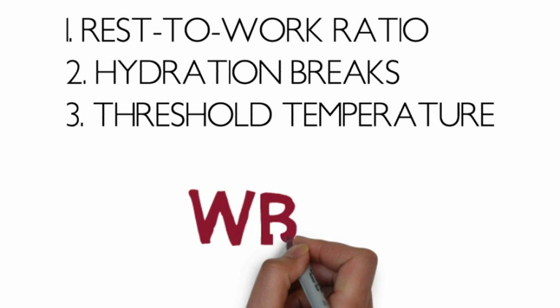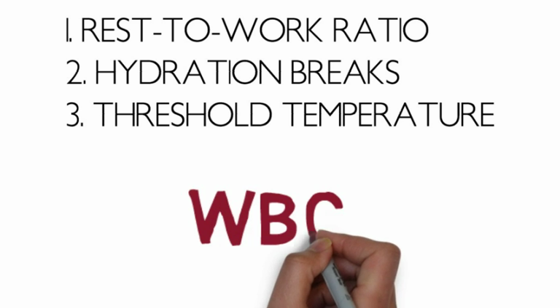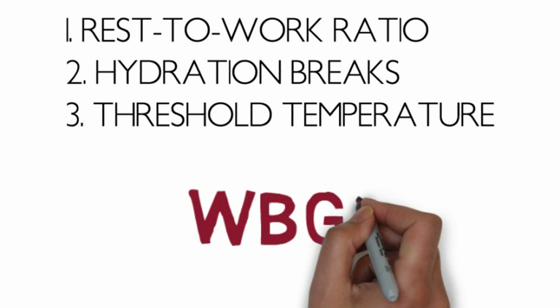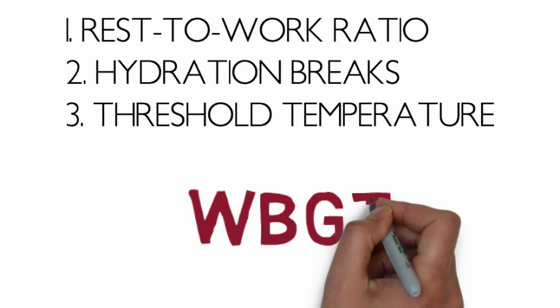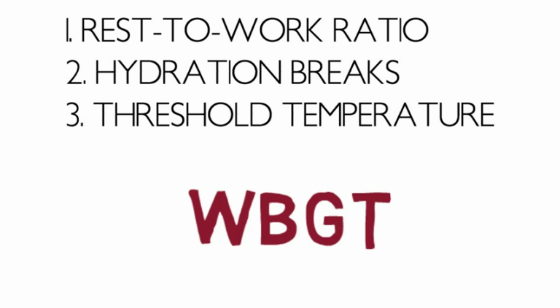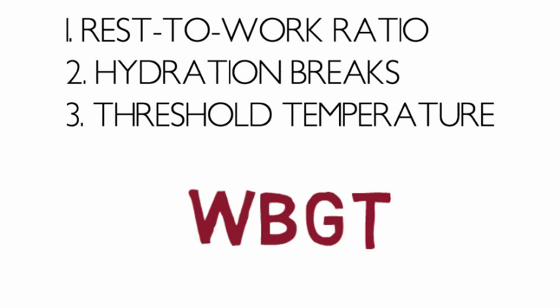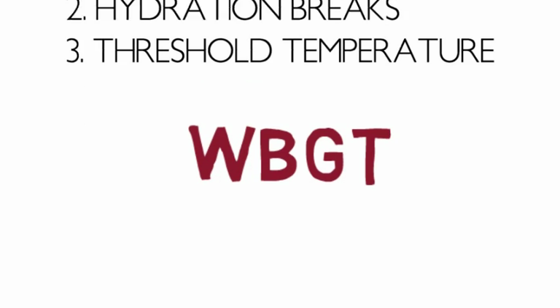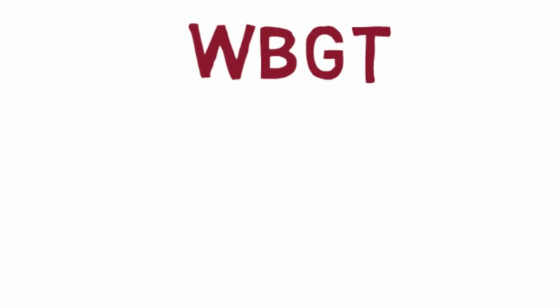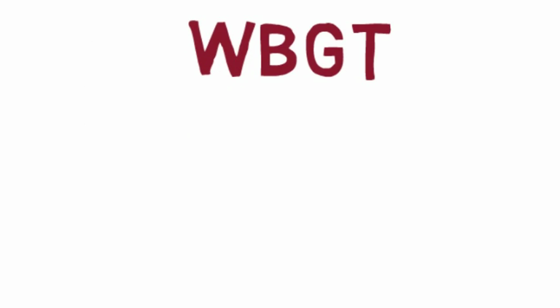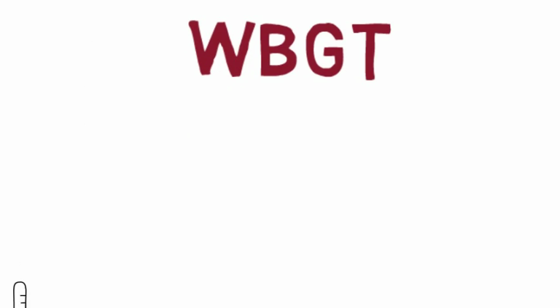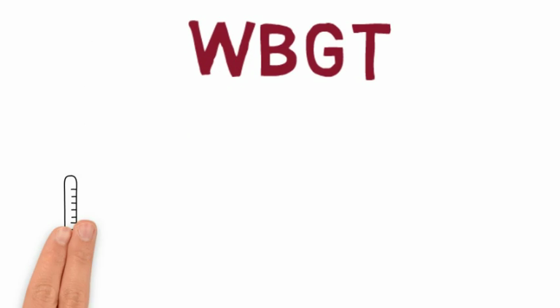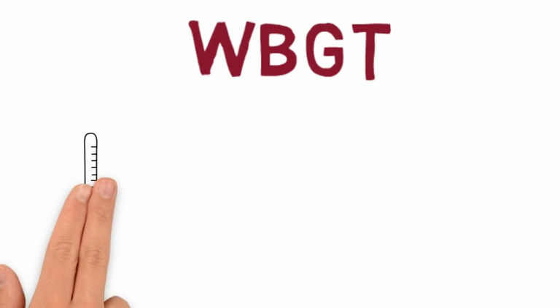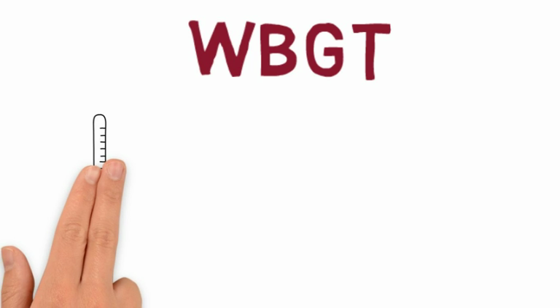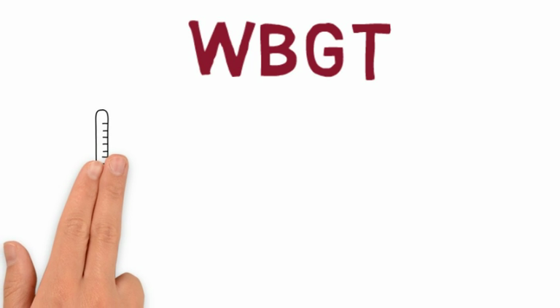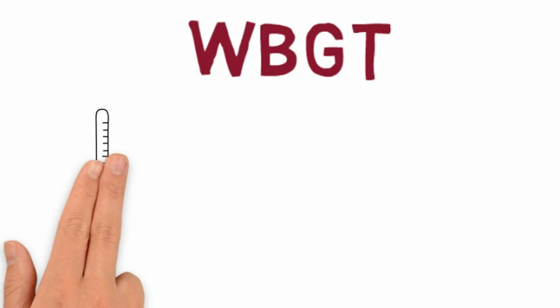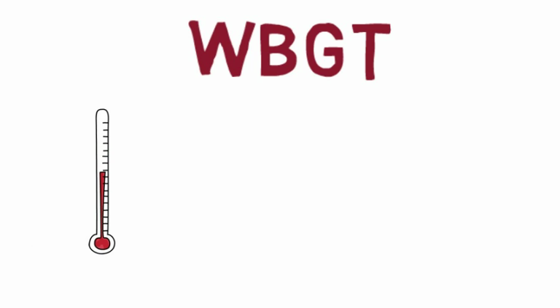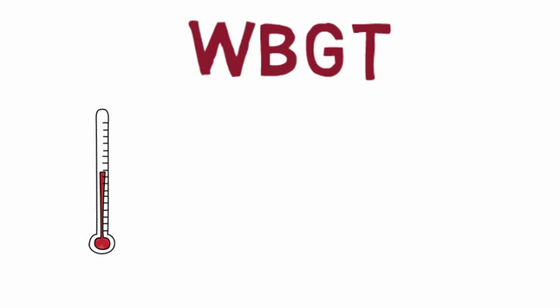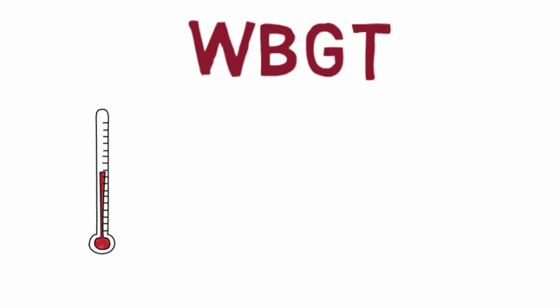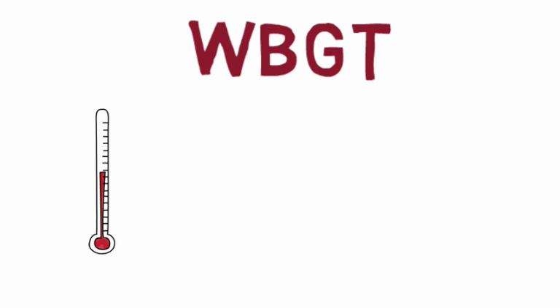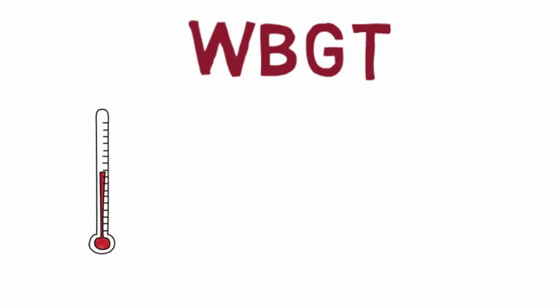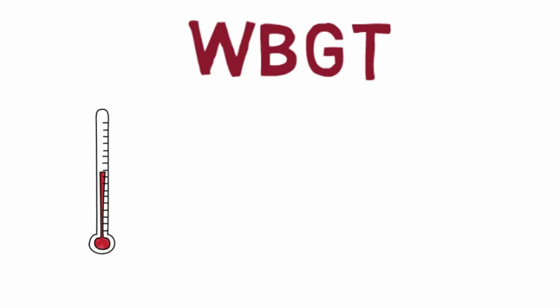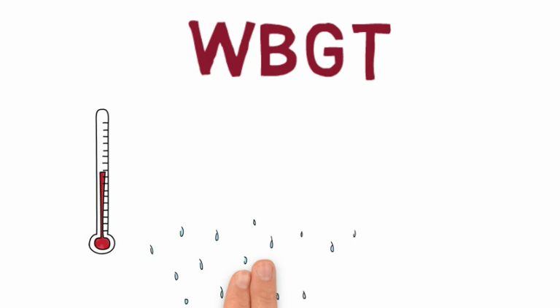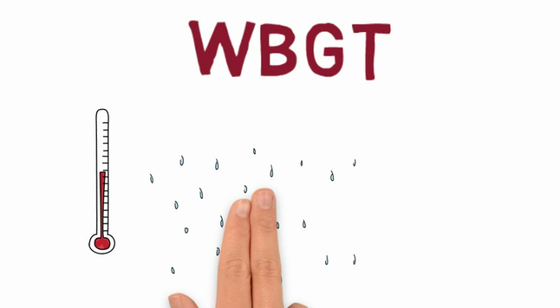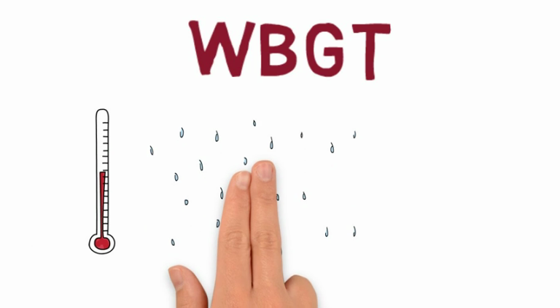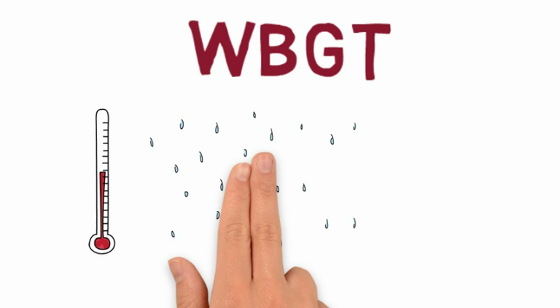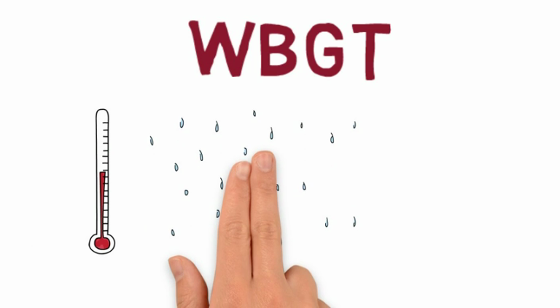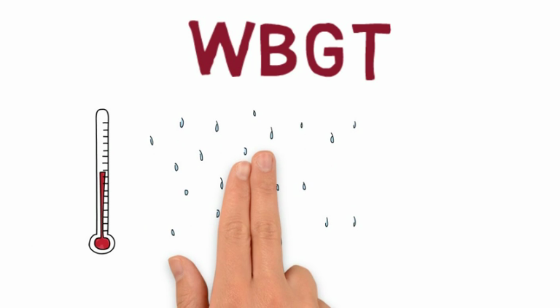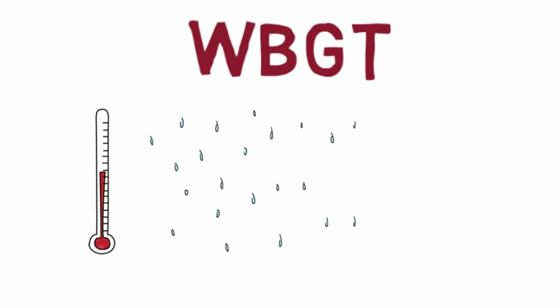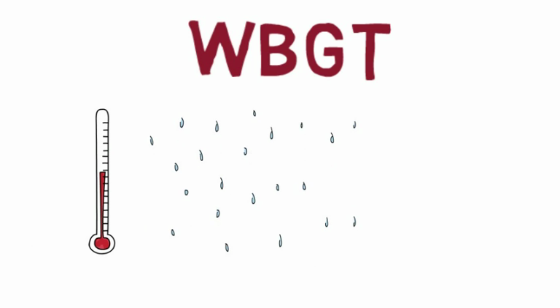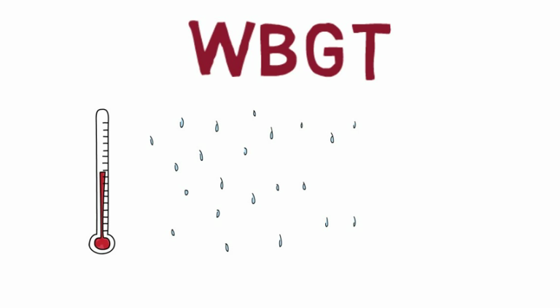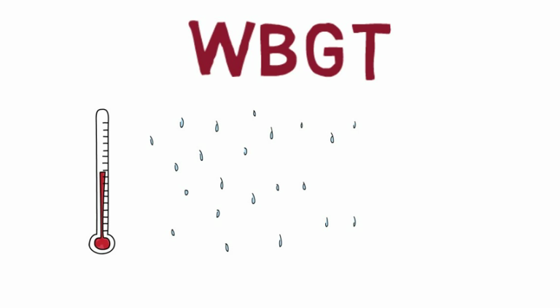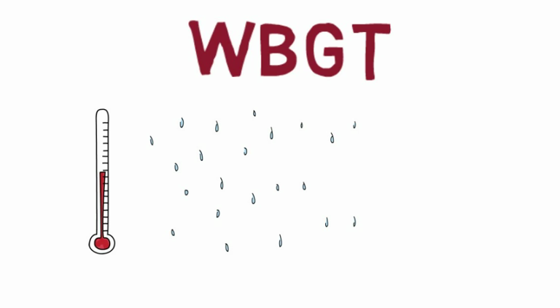WBGT takes into consideration the air temperature, humidity, heat from the sun, and wind speed.